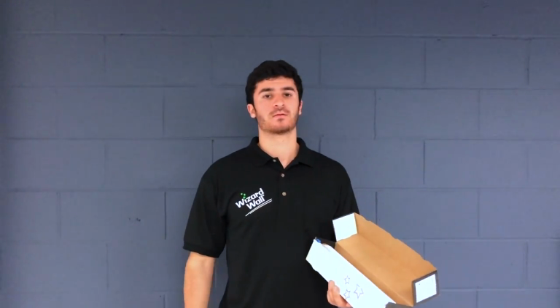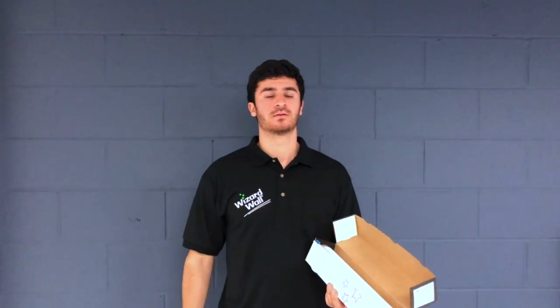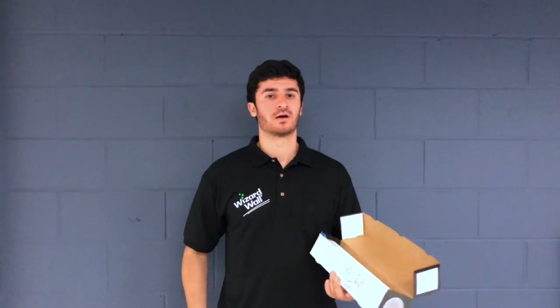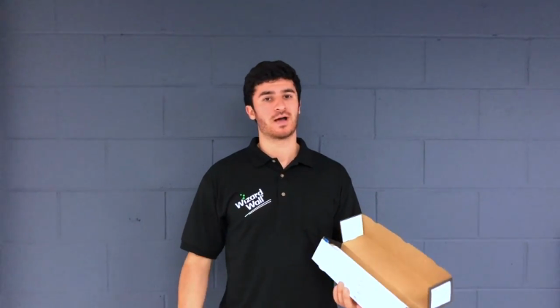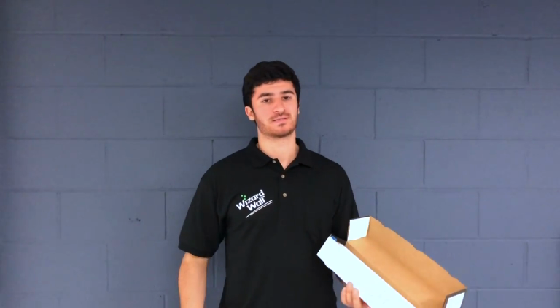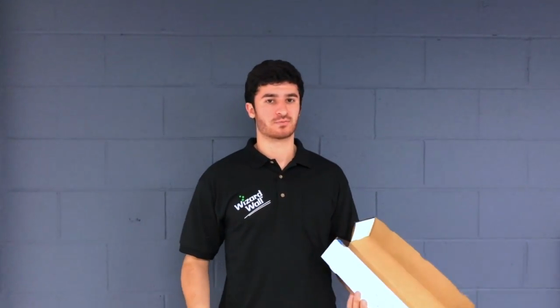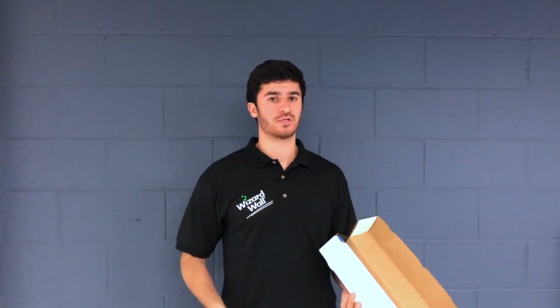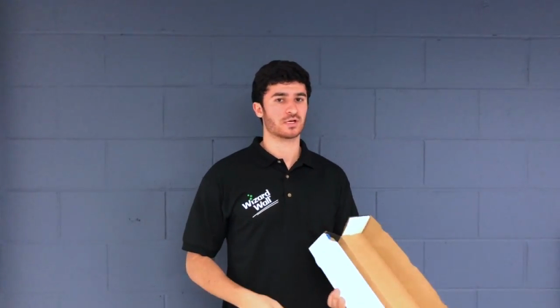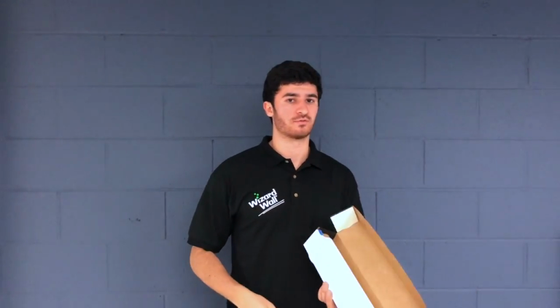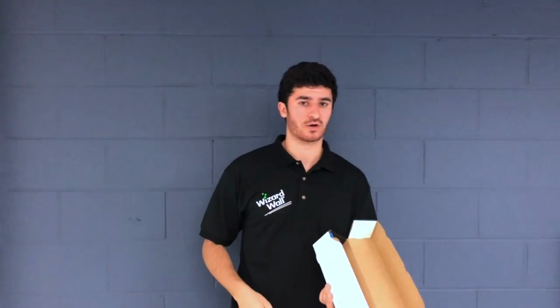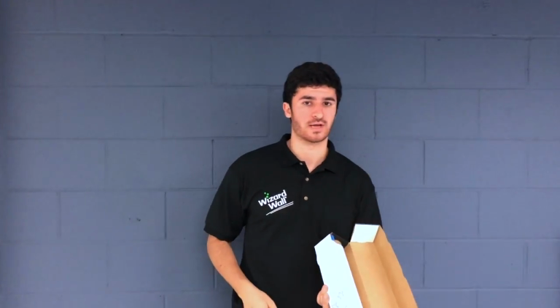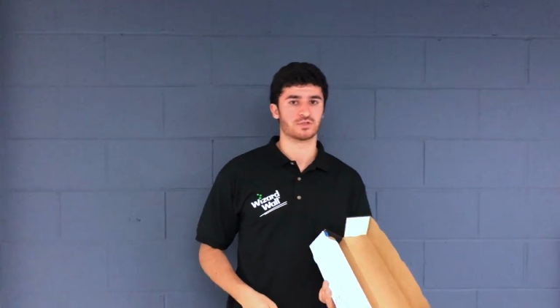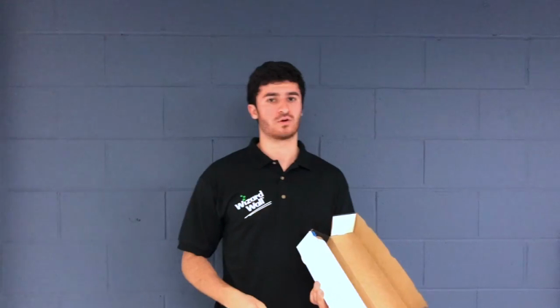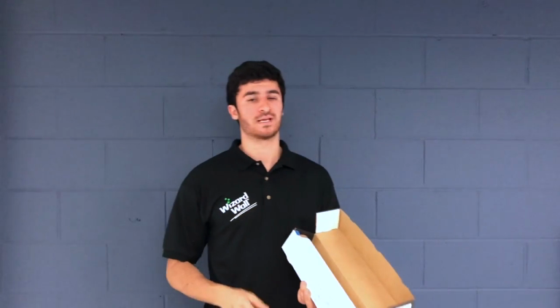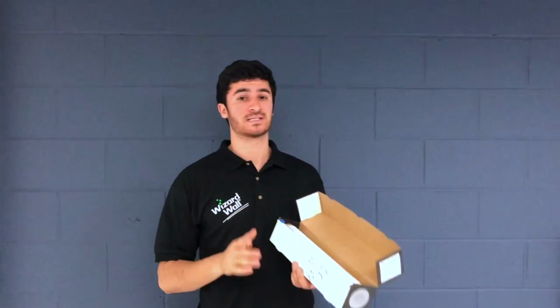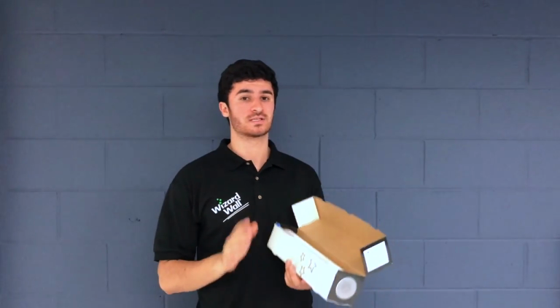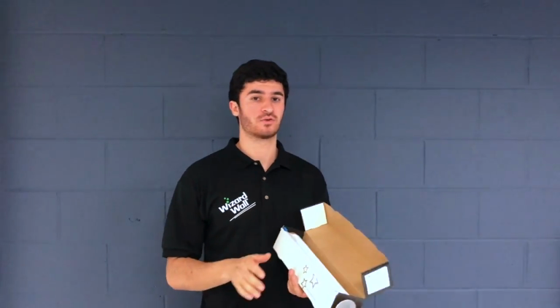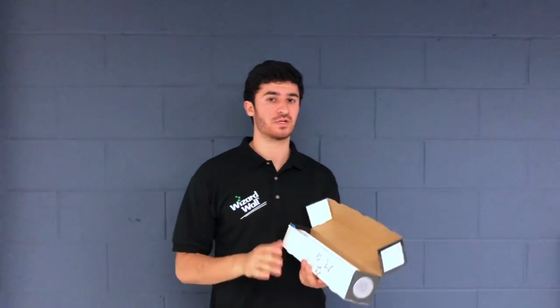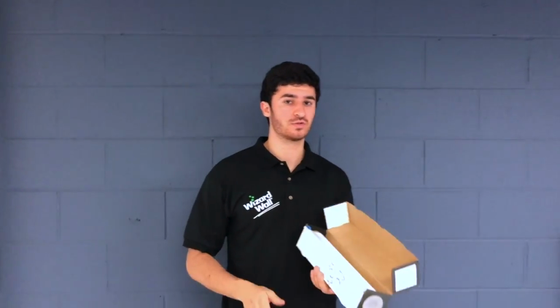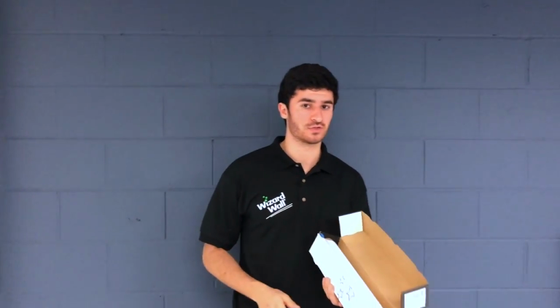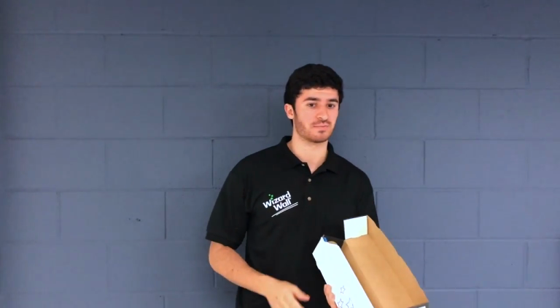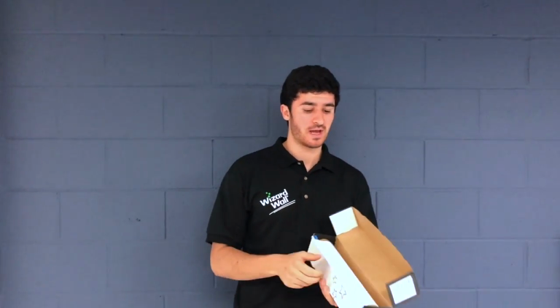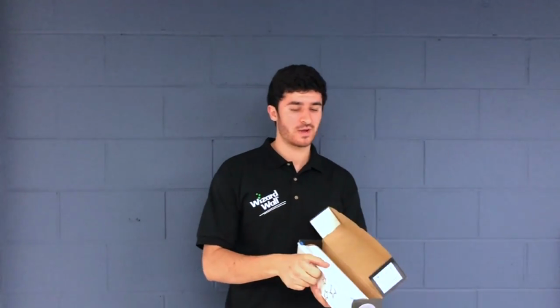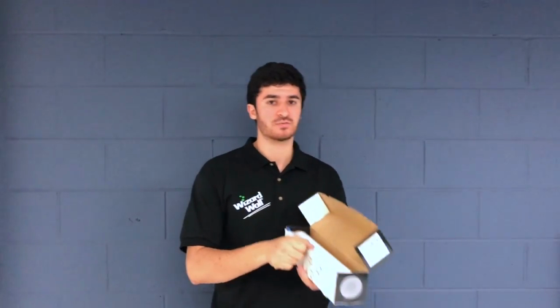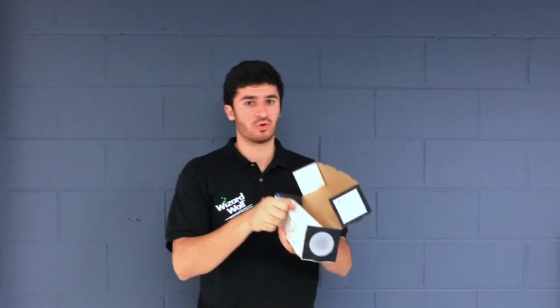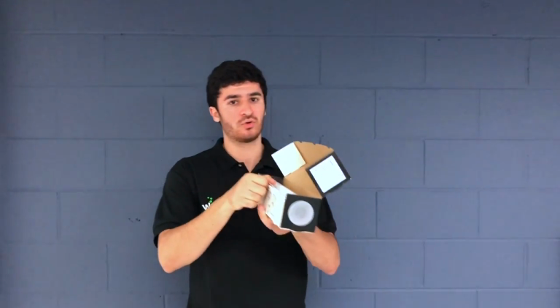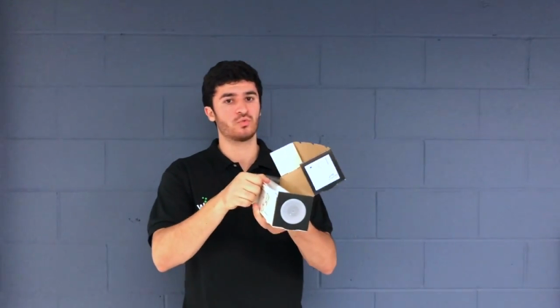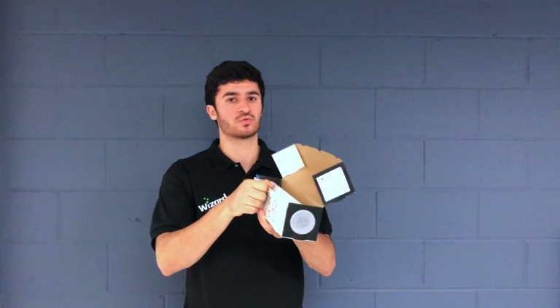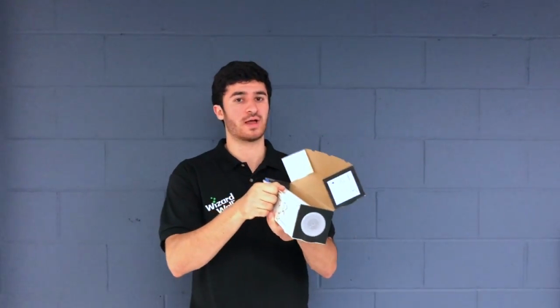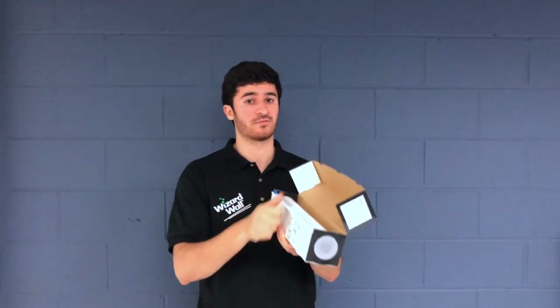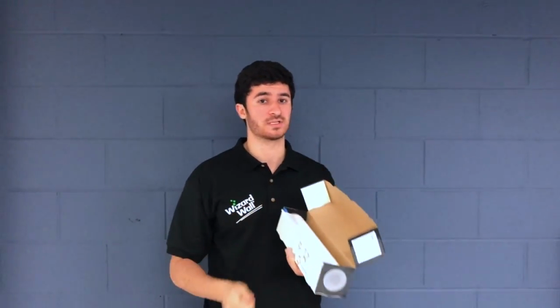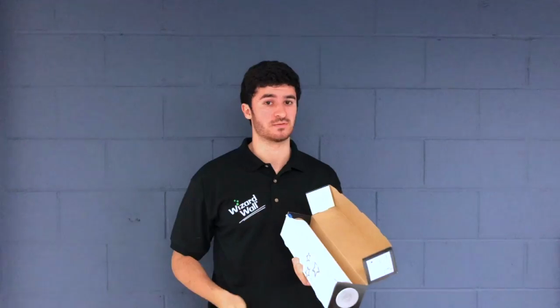Hi, Zach Brody, Director of Marketing at Wizard Wall, and this is a subtle but useful tip: how to actually pull the Wizard Wall out of the system.